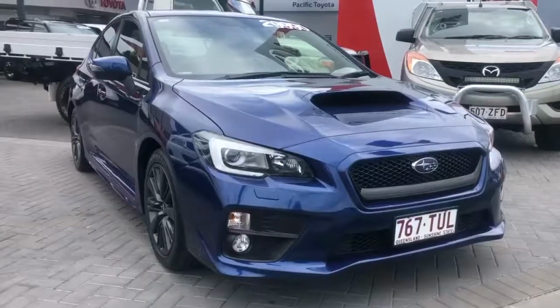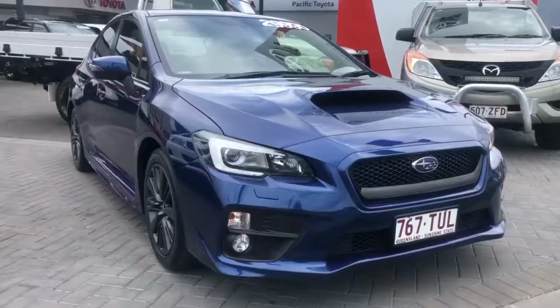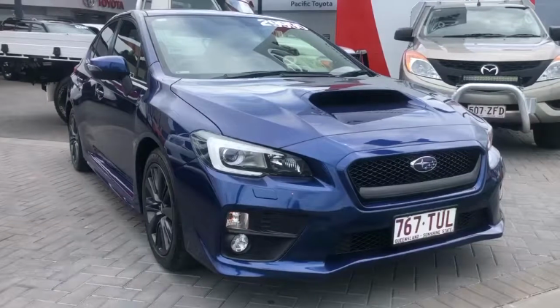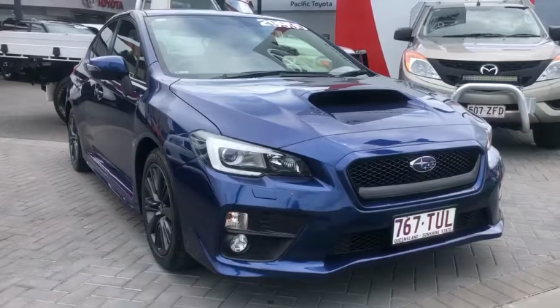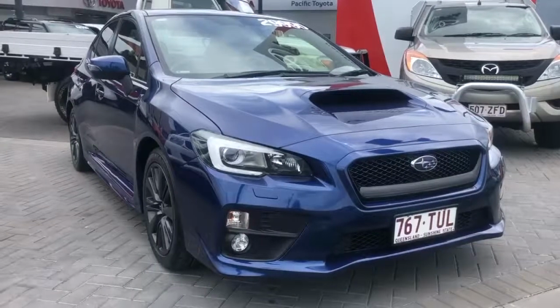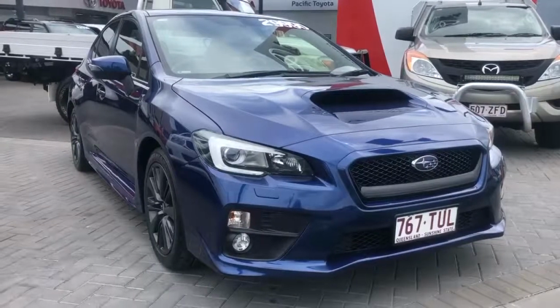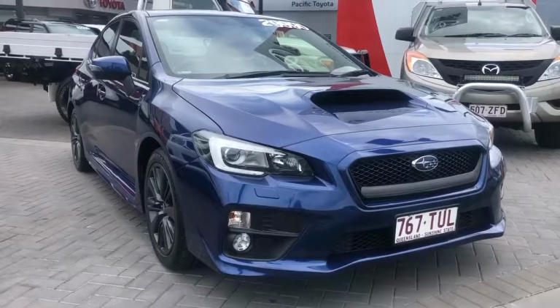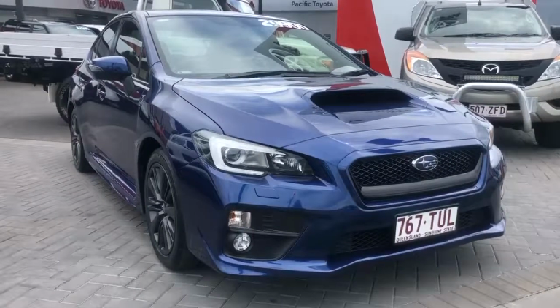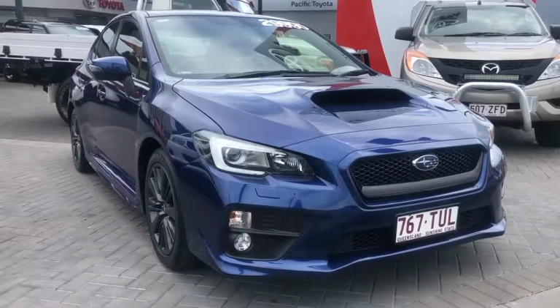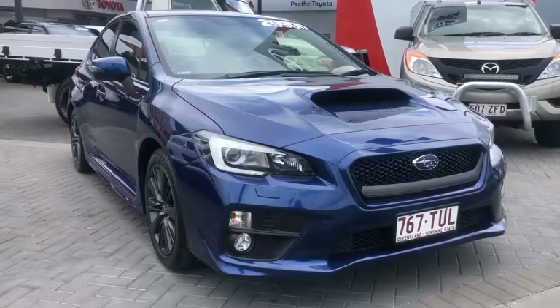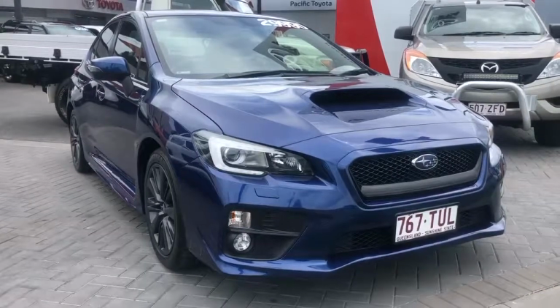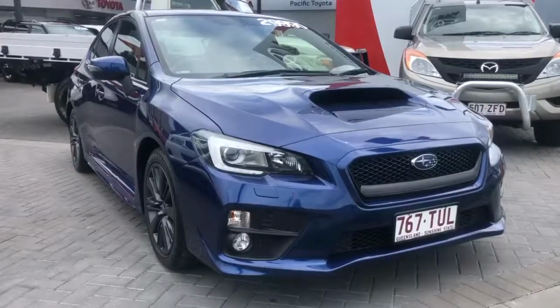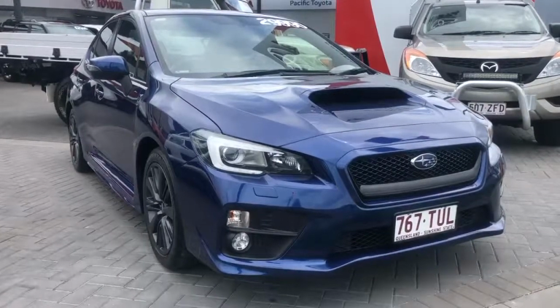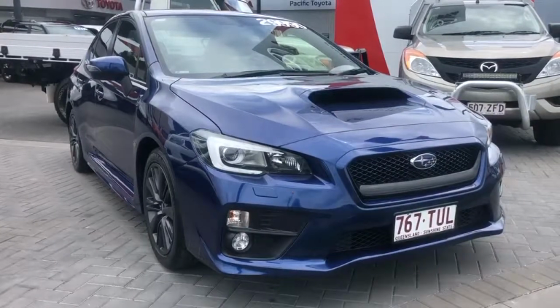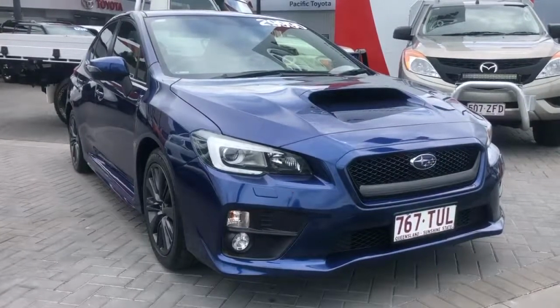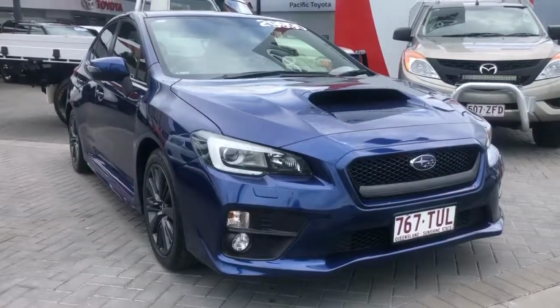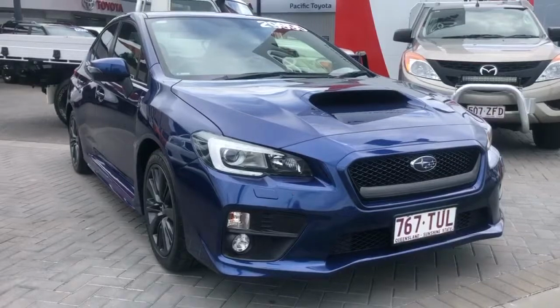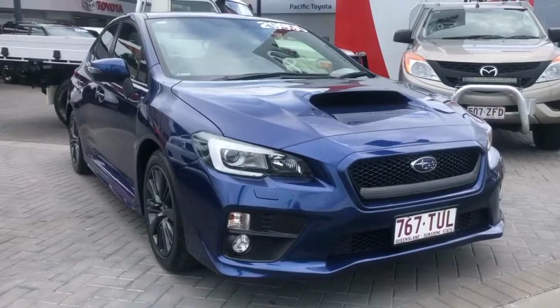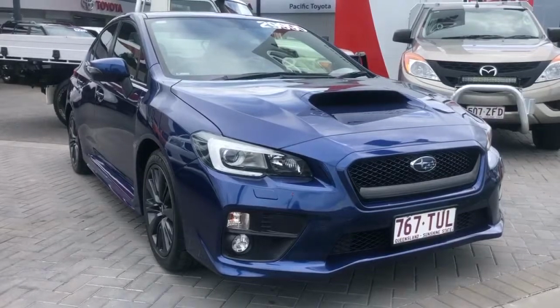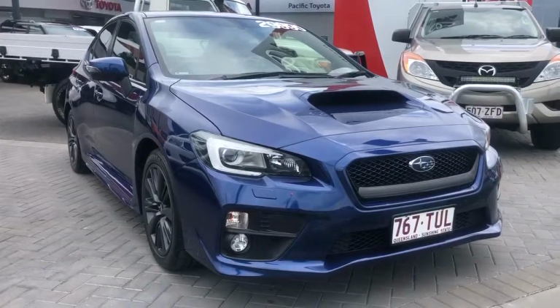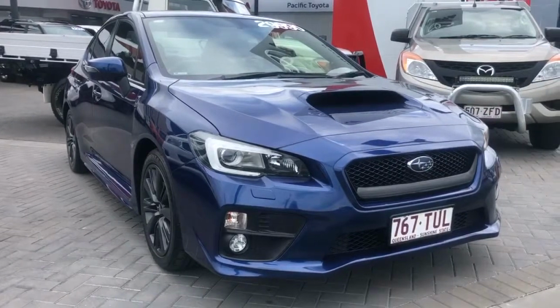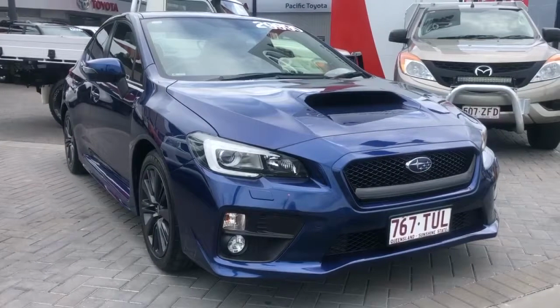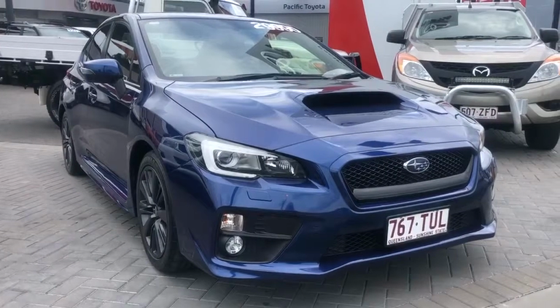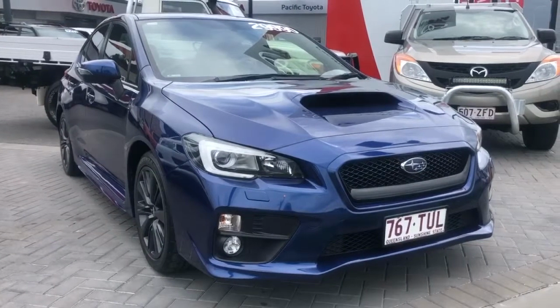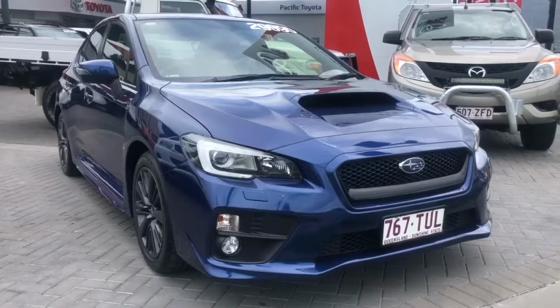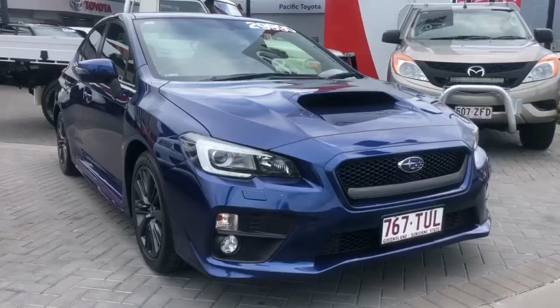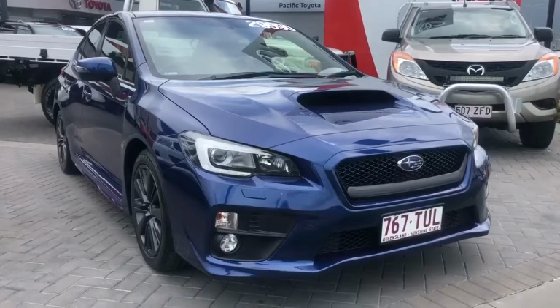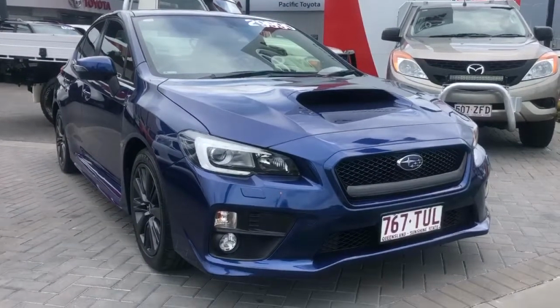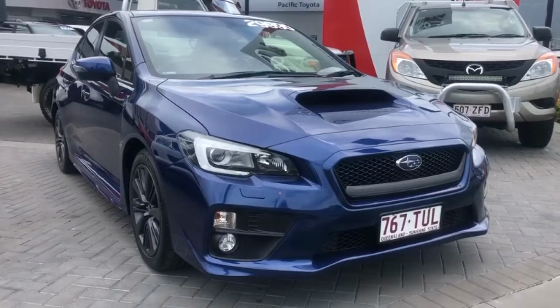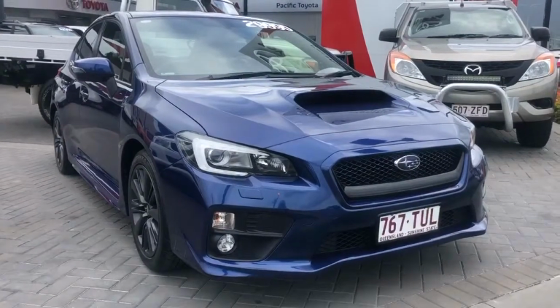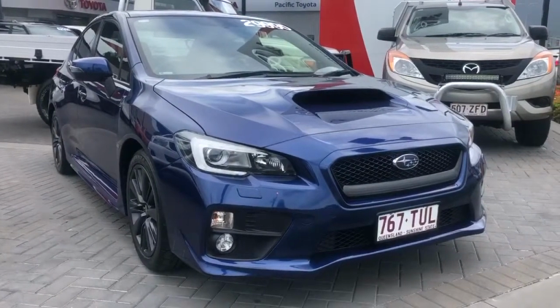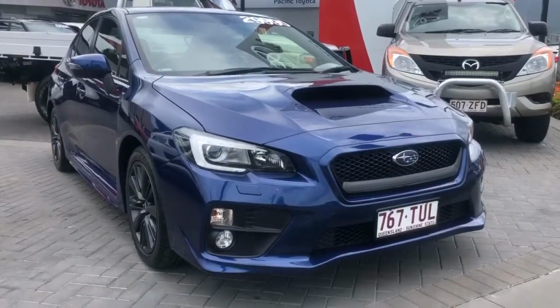Good afternoon from Pacific Toyota here in Cairns. Today we're taking a look at the 2014 WRX Premium. Before I go too much into the car, I'd just like to give a quick introduction as to who we are.